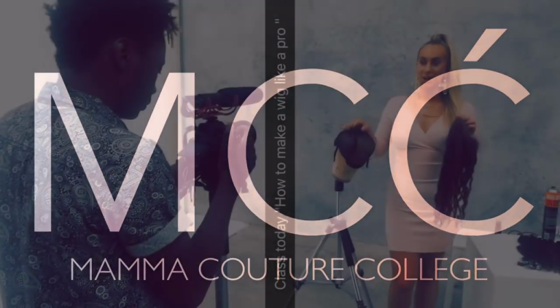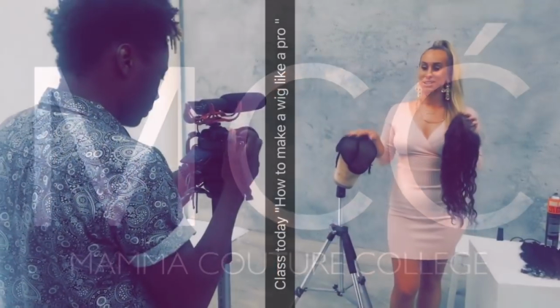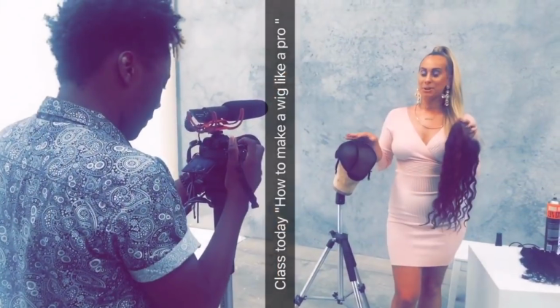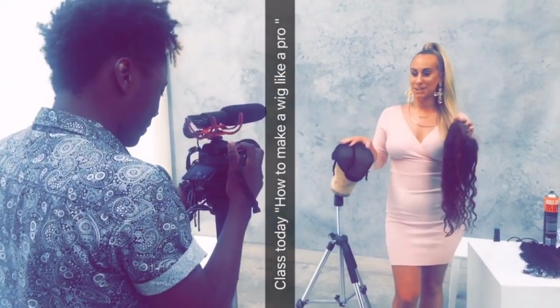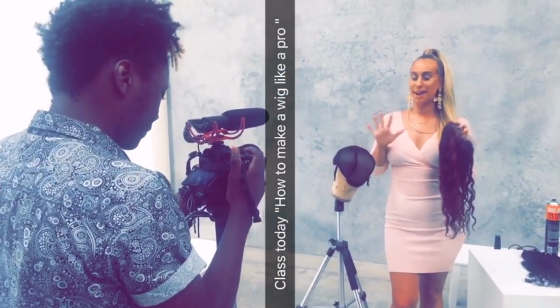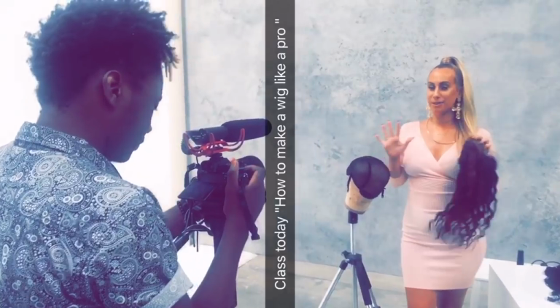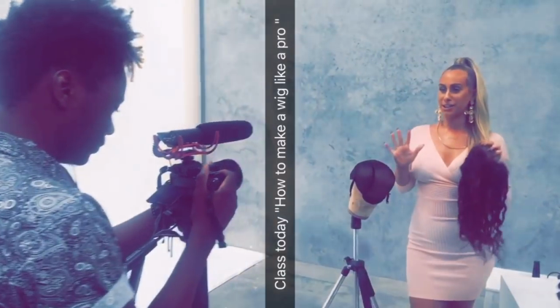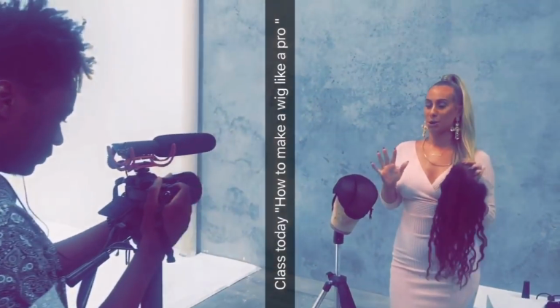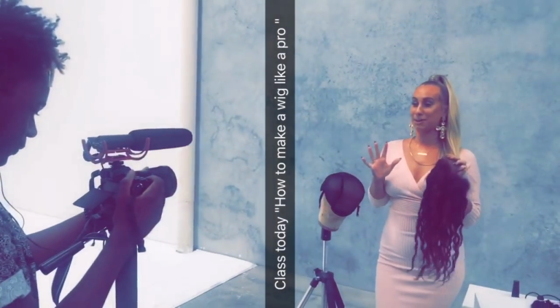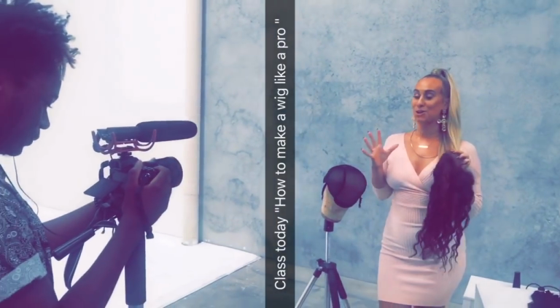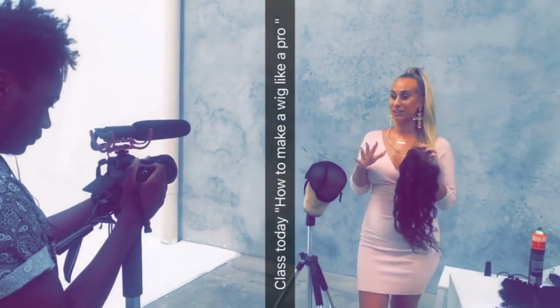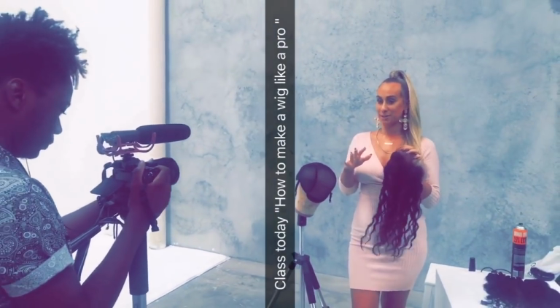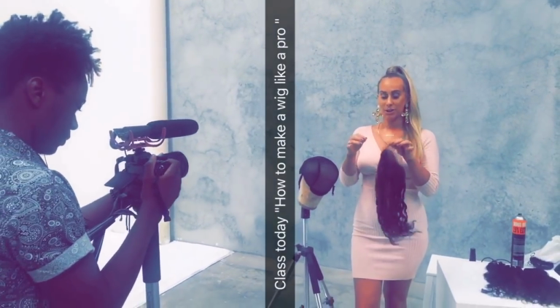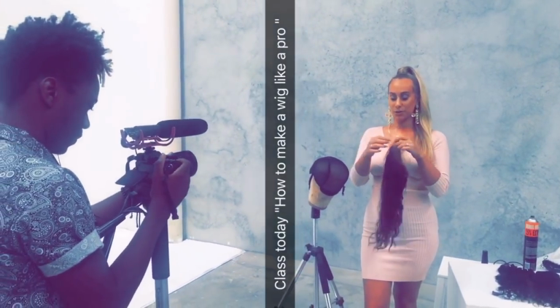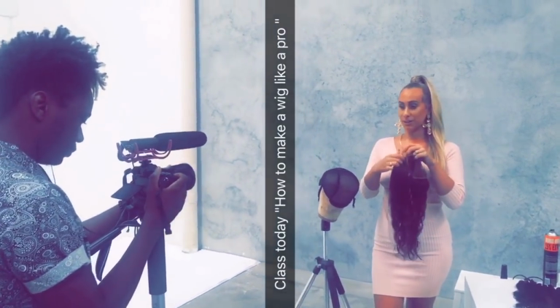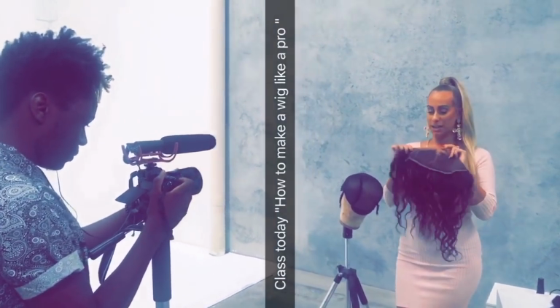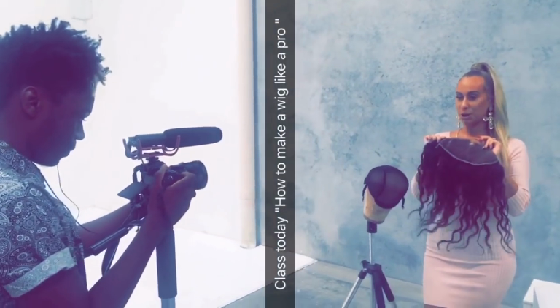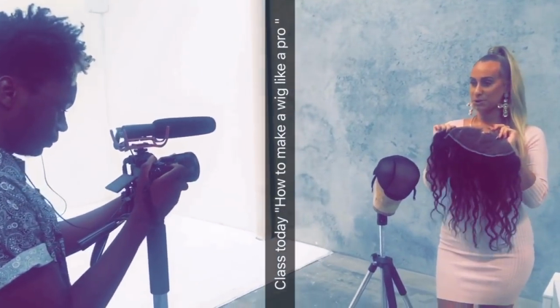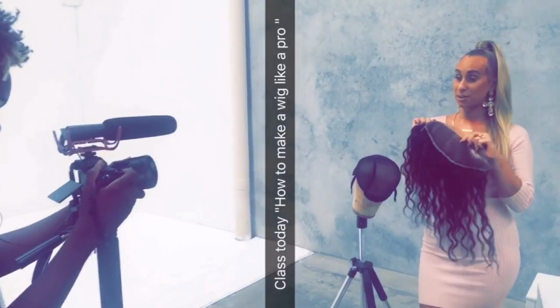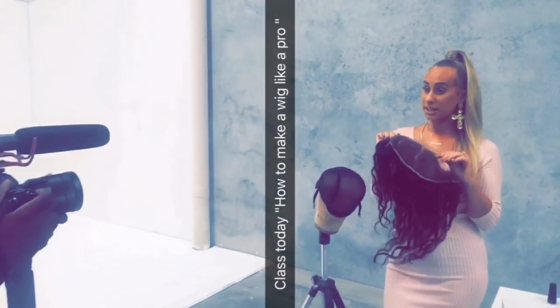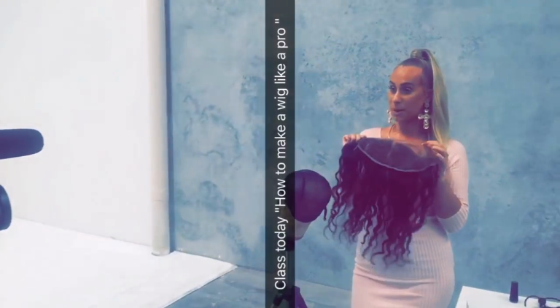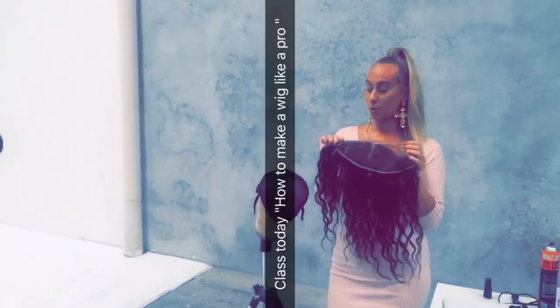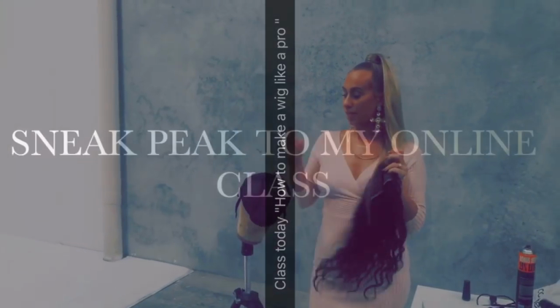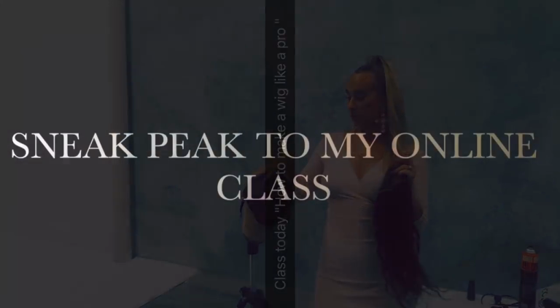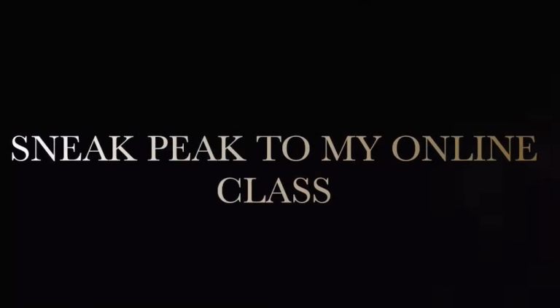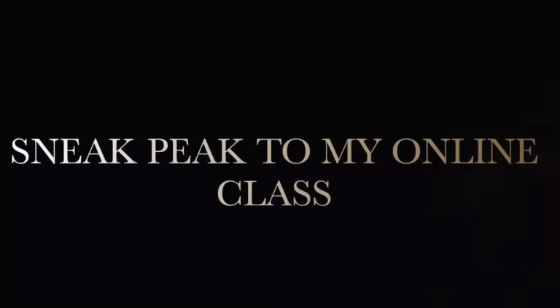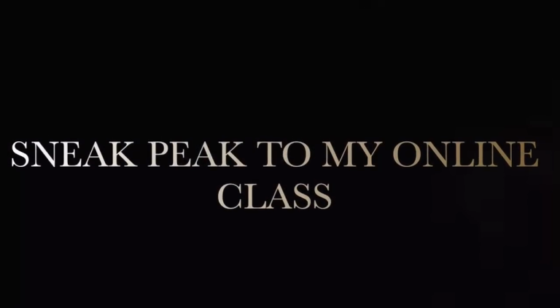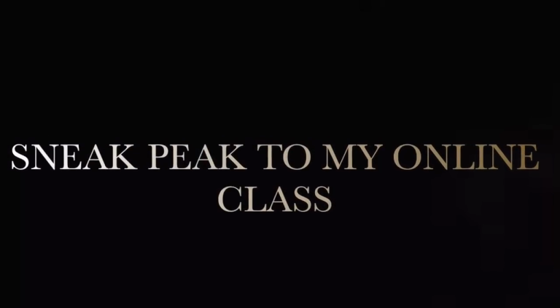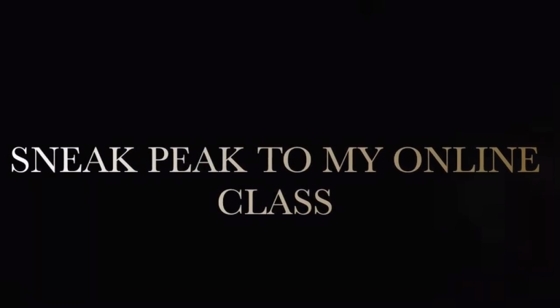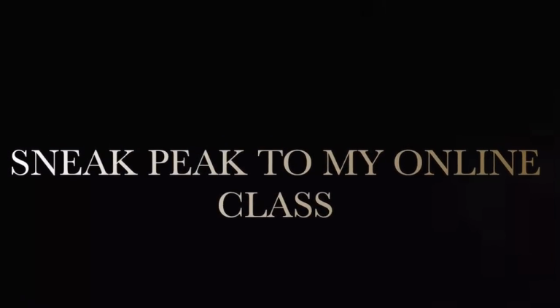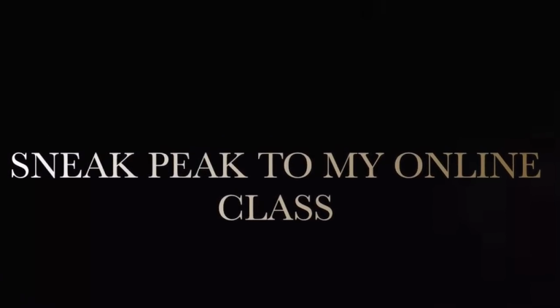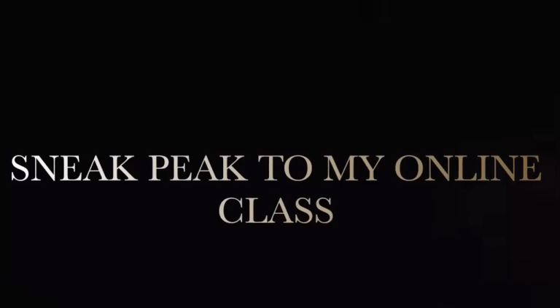So today I'm going to be teaching you everything you need to know about how to make your own lacing. We've got the frontal here that we're going to be using — it's a 13 inch by 4. This is what you really want to do.